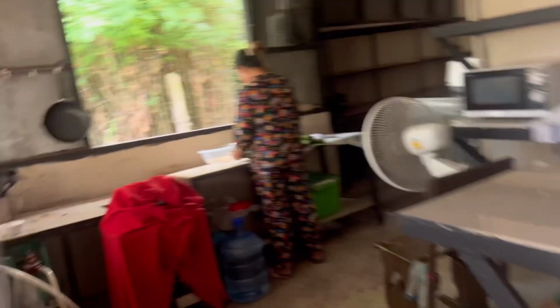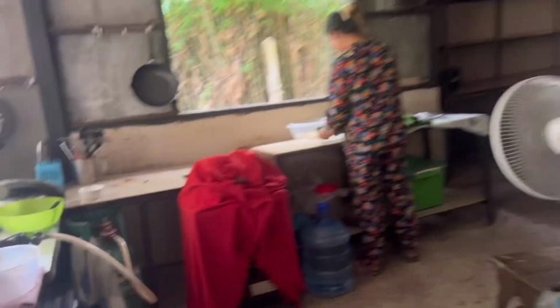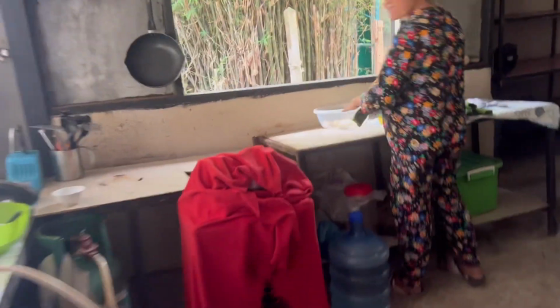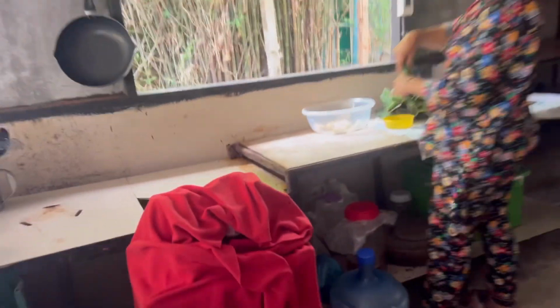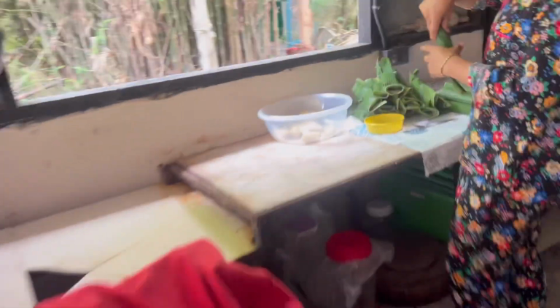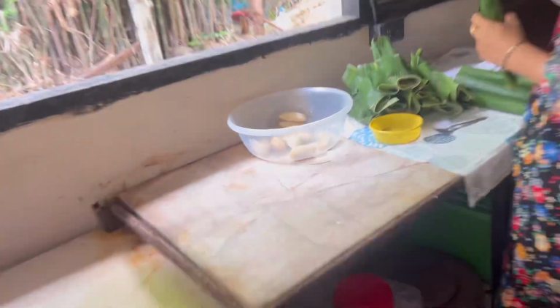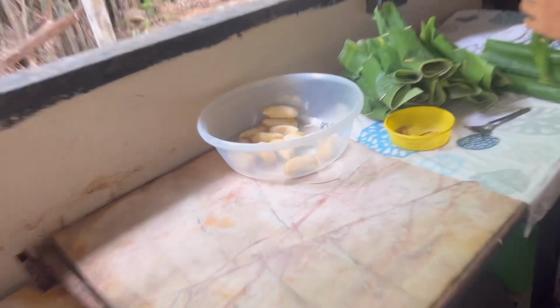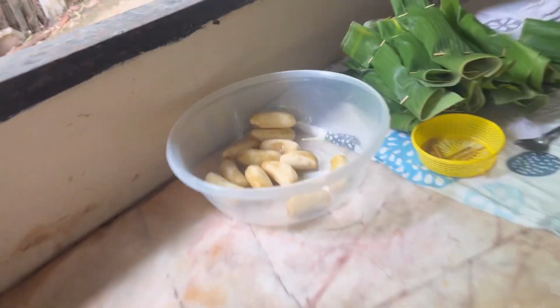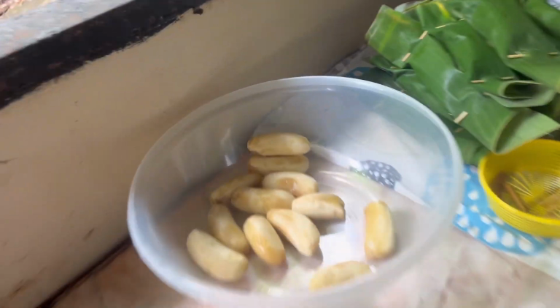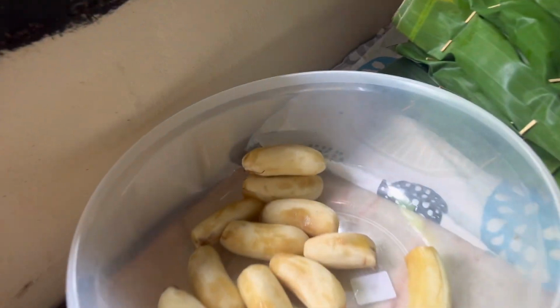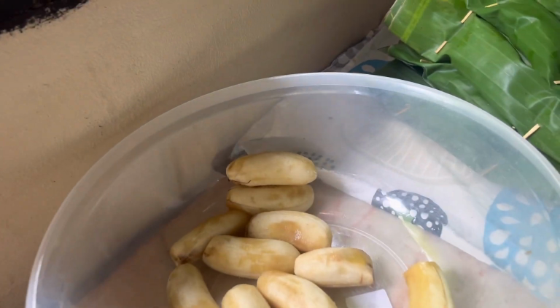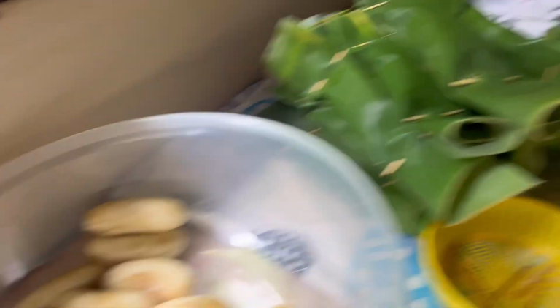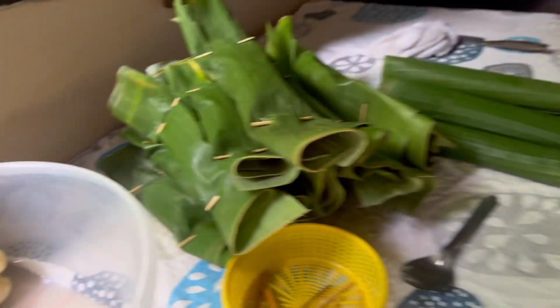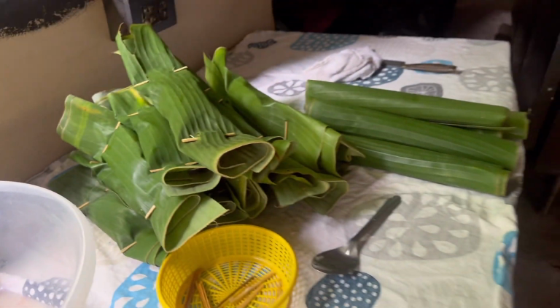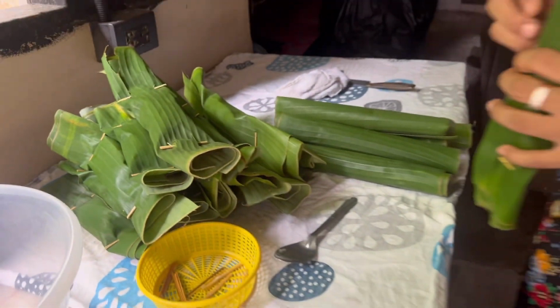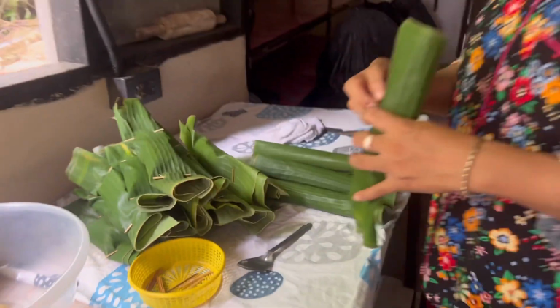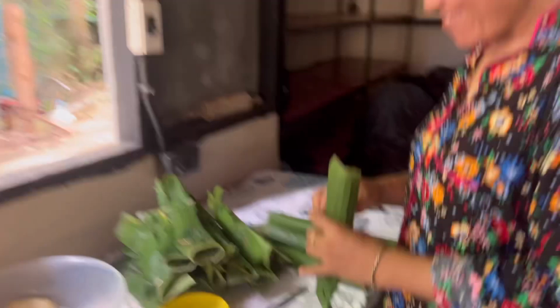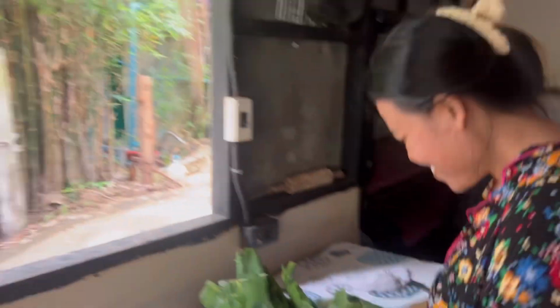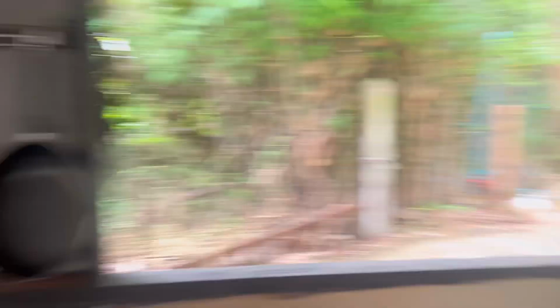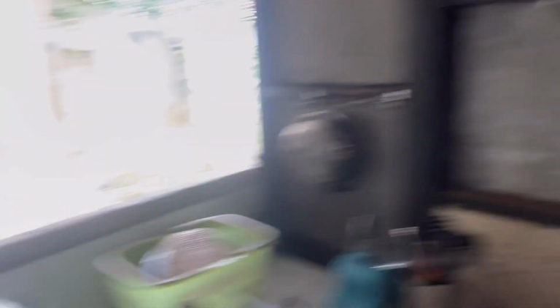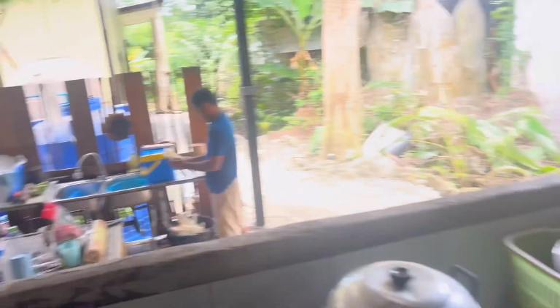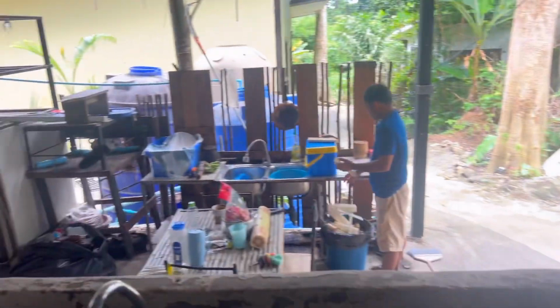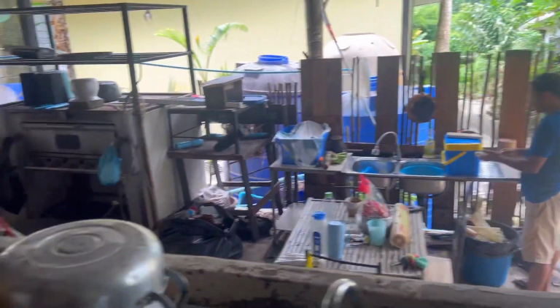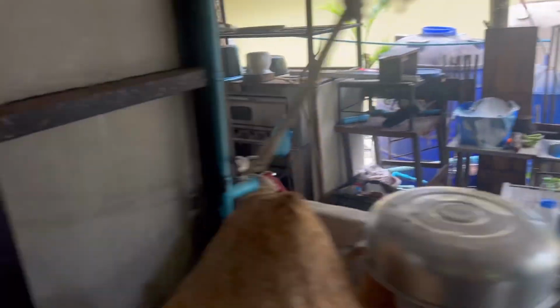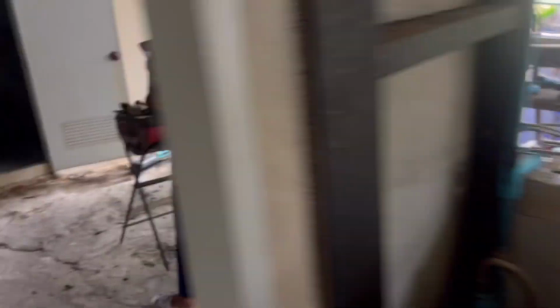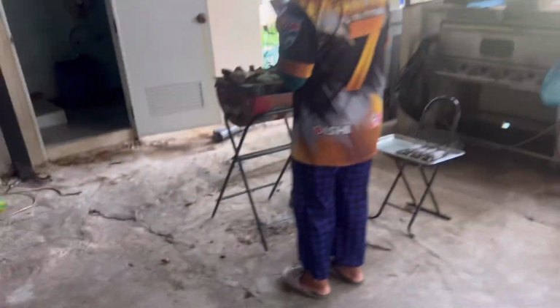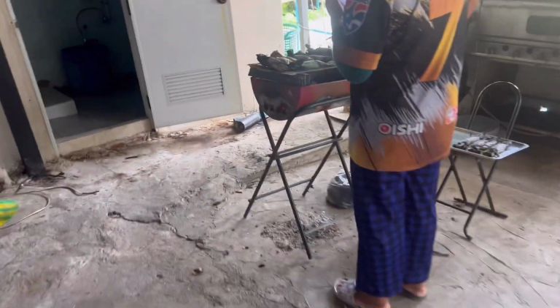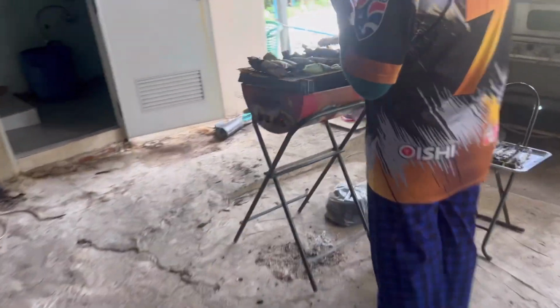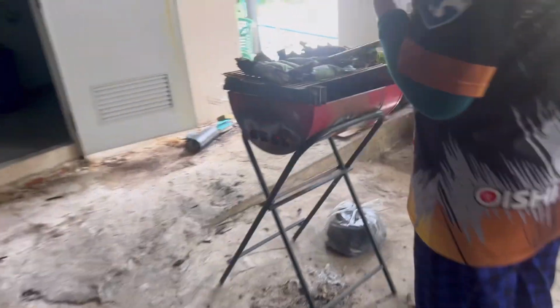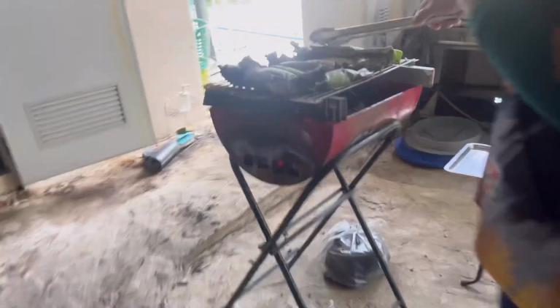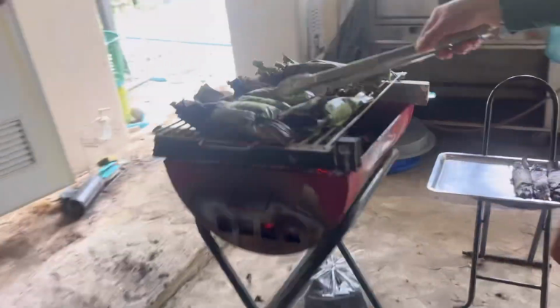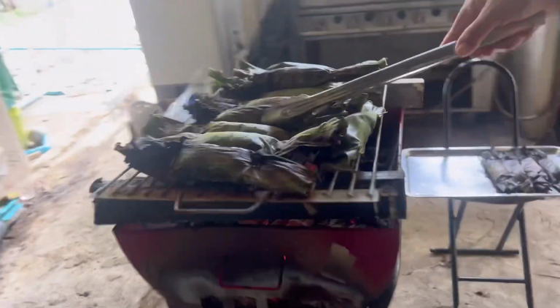Amazing, check this out. Homegrown bananas, banana leaves — great work. This is fun. It's living in Thailand, just eating what we grow.